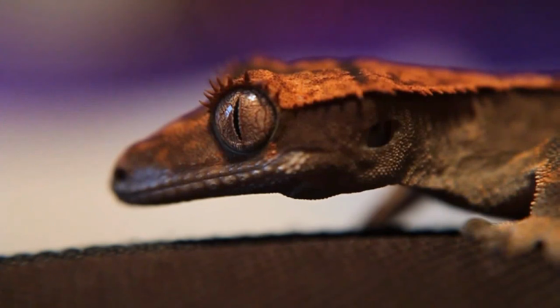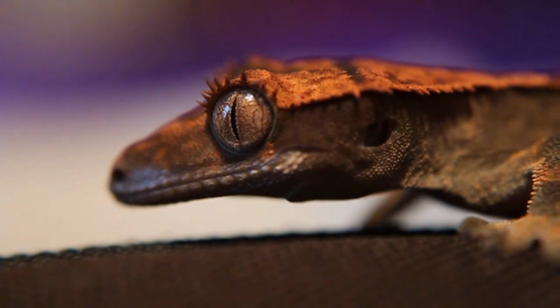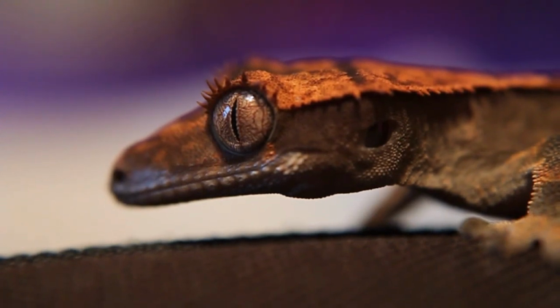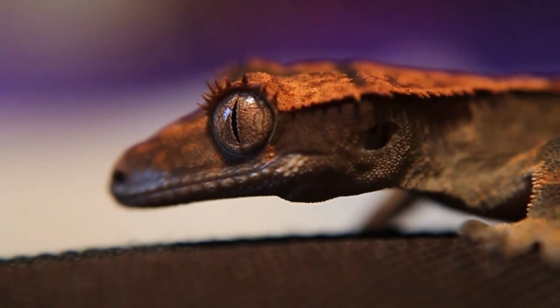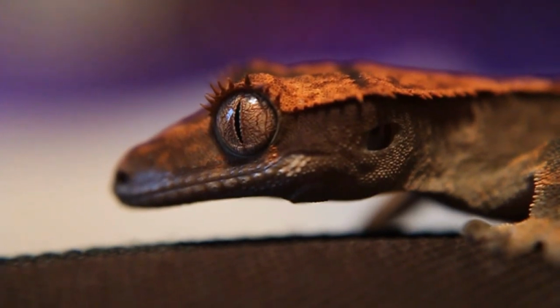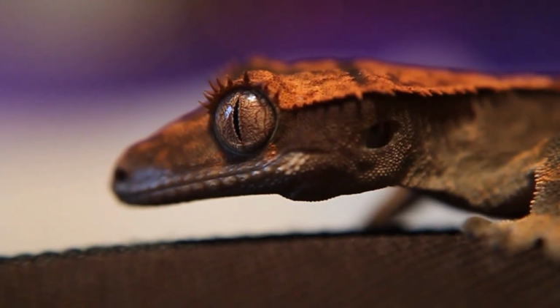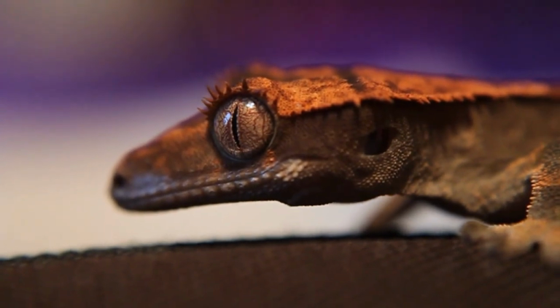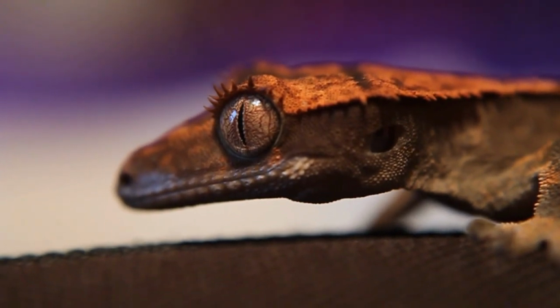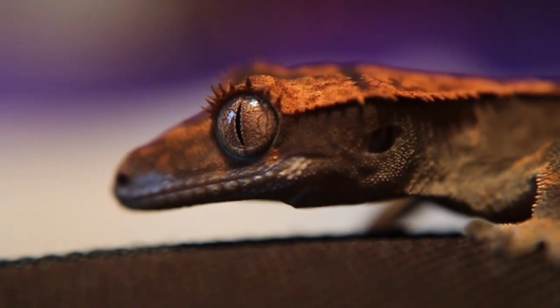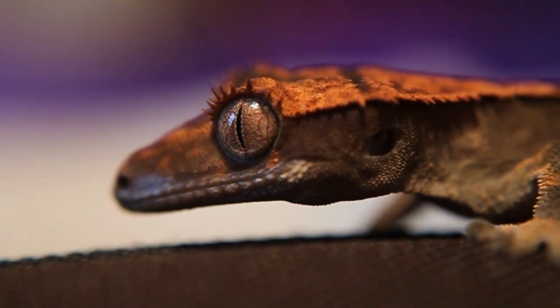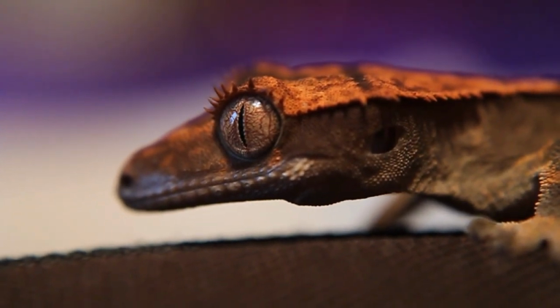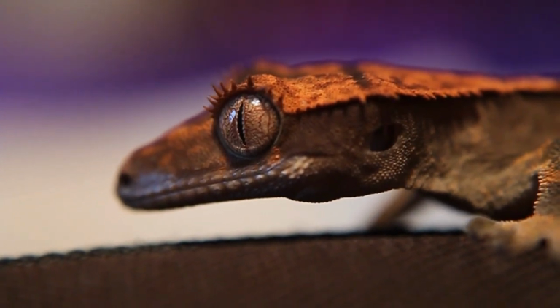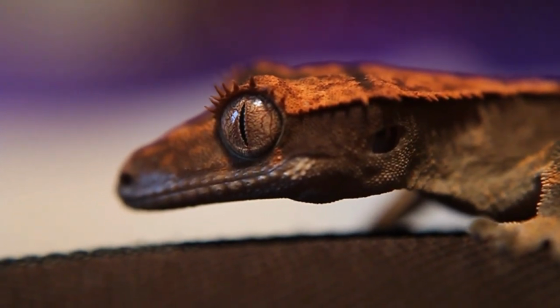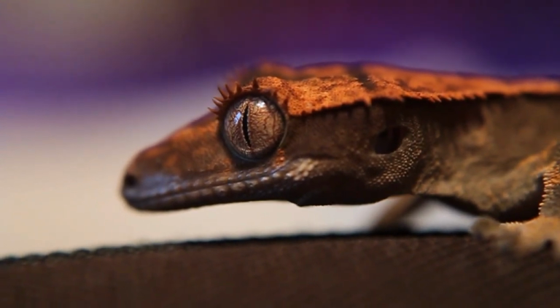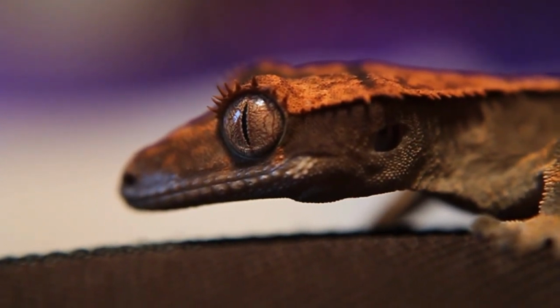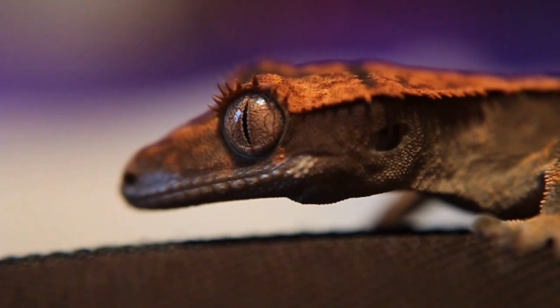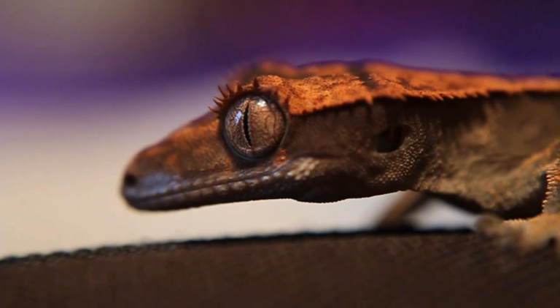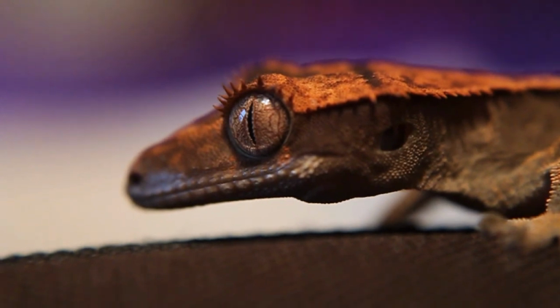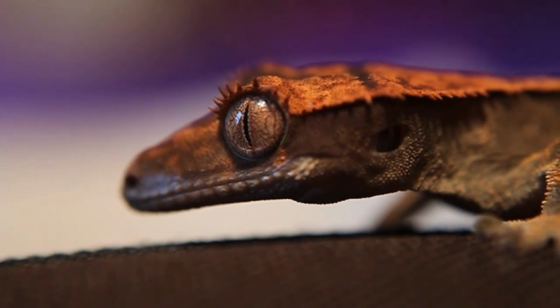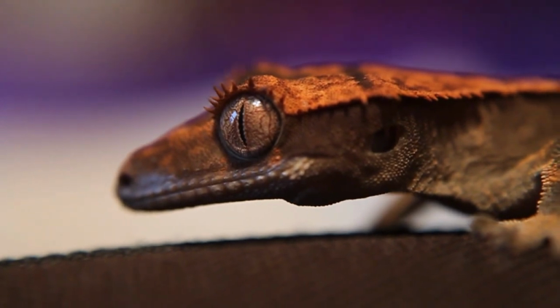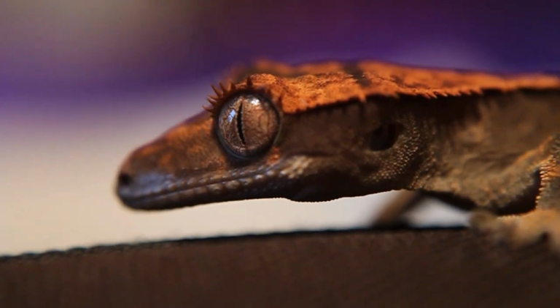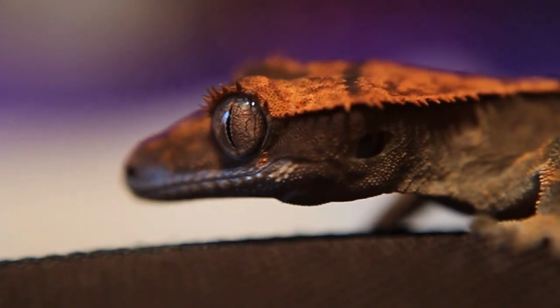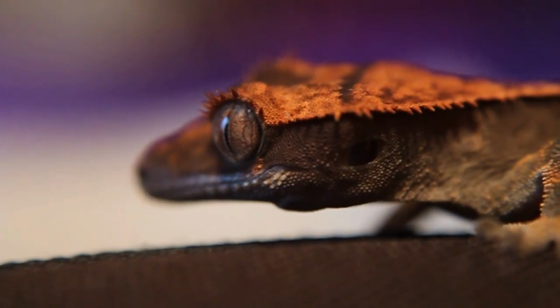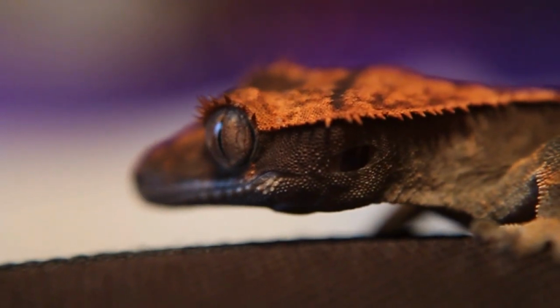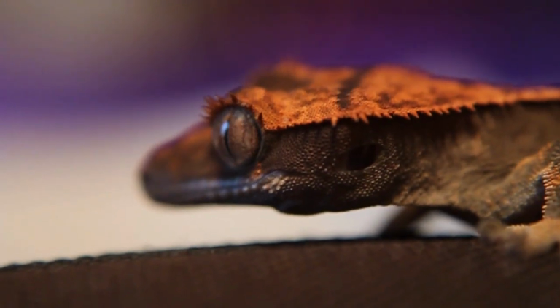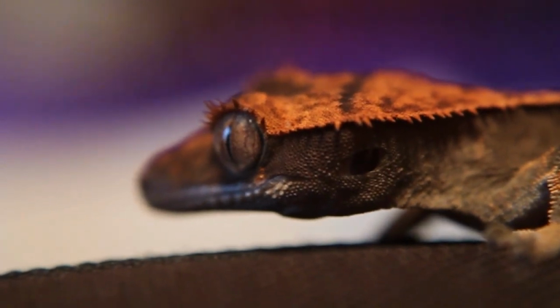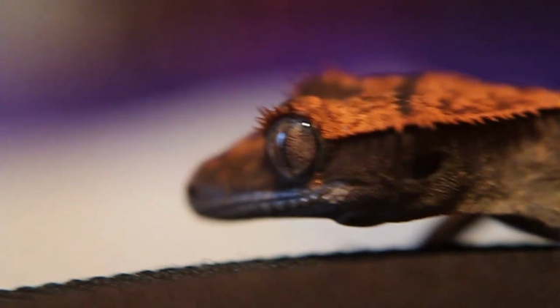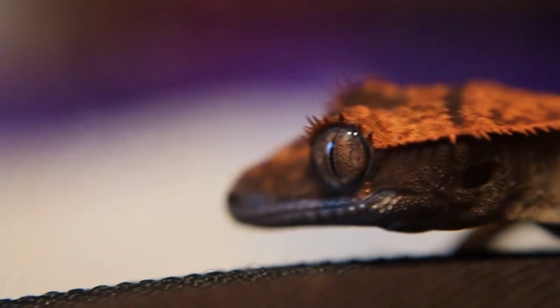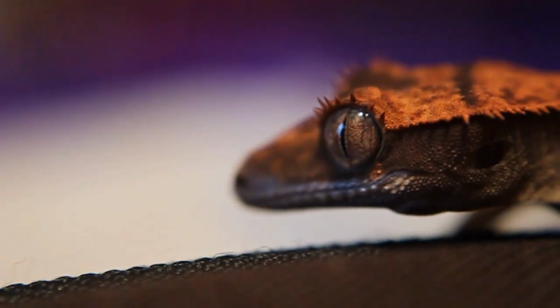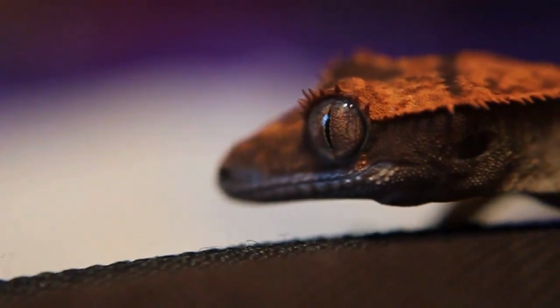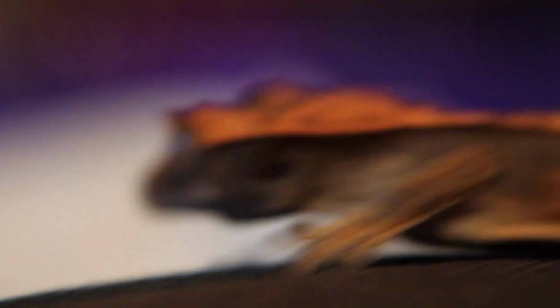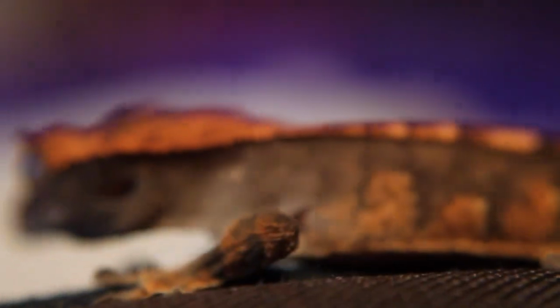Hey guys, it's a proud cat lover, and today I'm making a requested video to do a close-up with Ember. Hopefully she will not move around too much so we can get some good views of her.